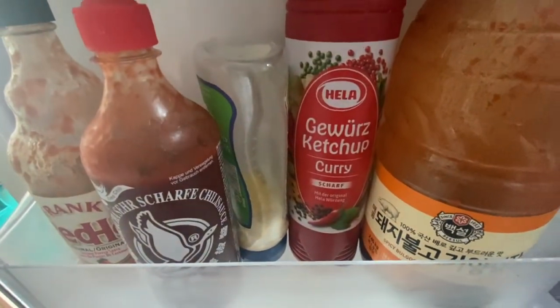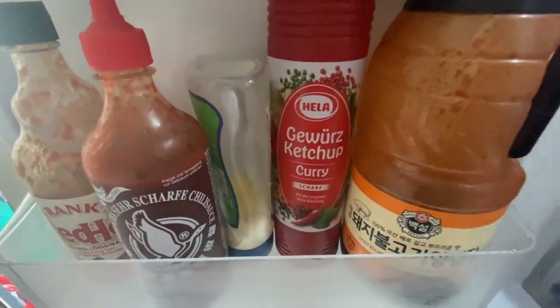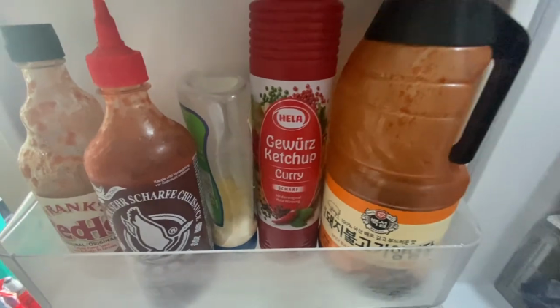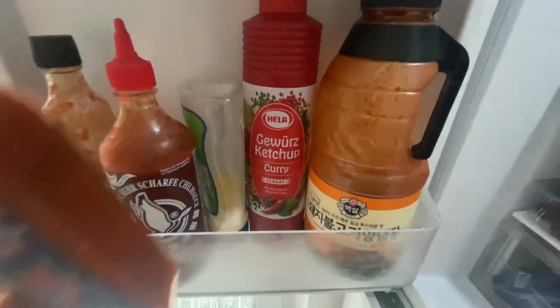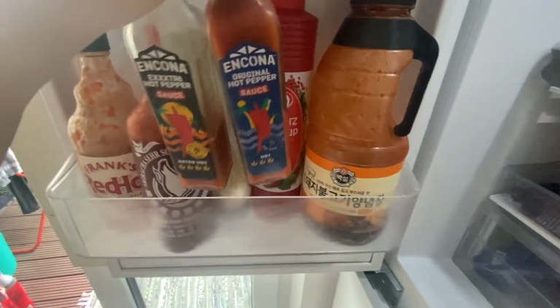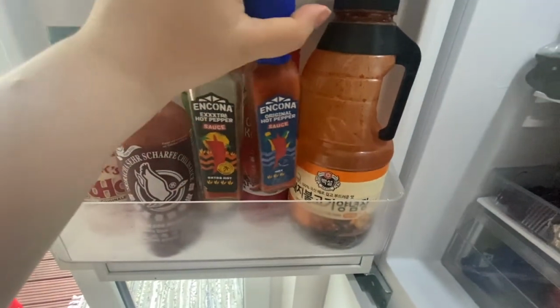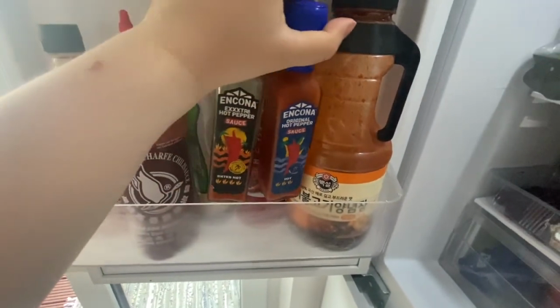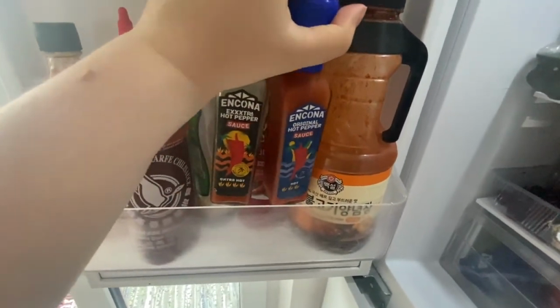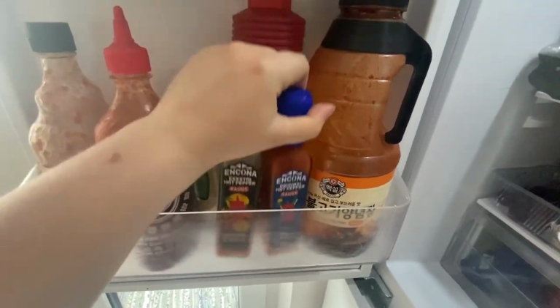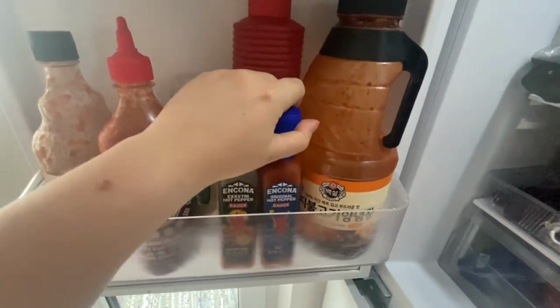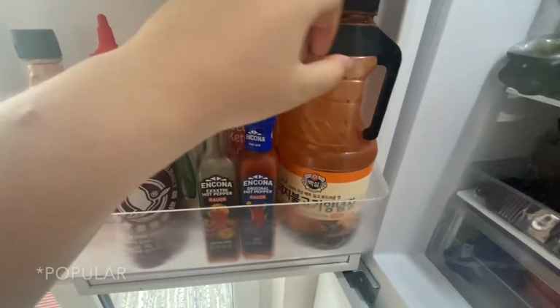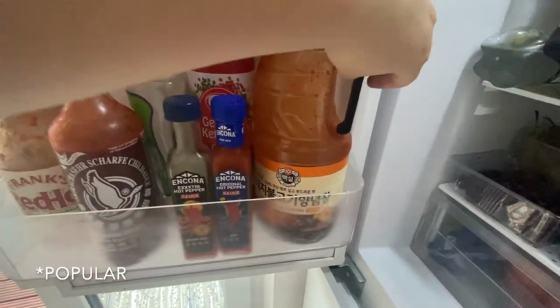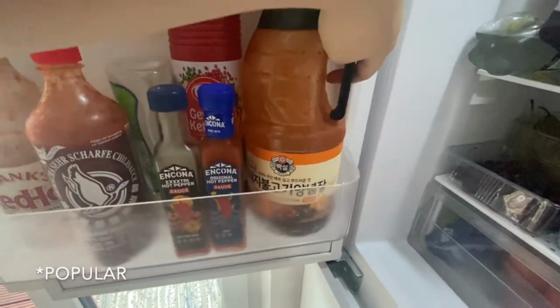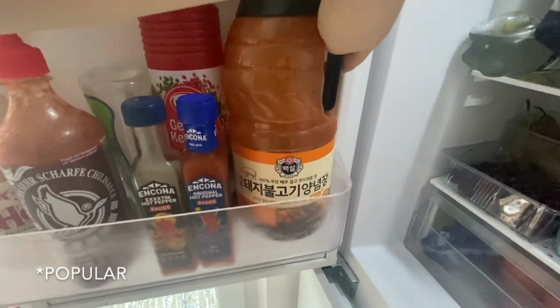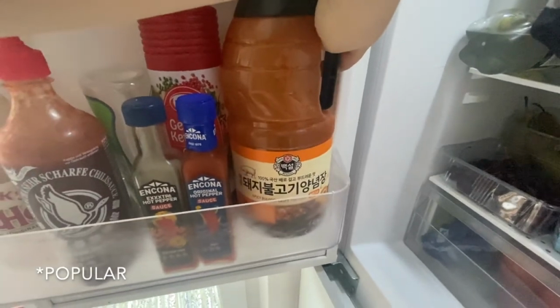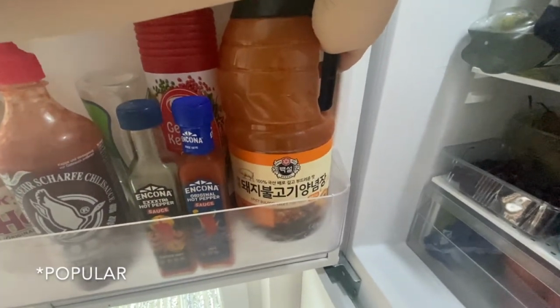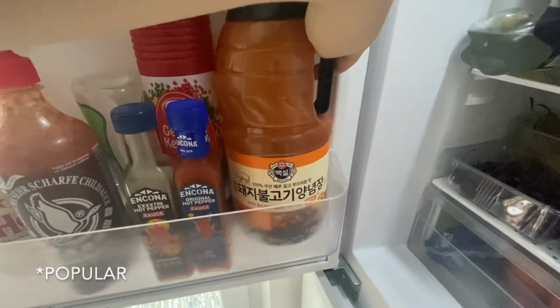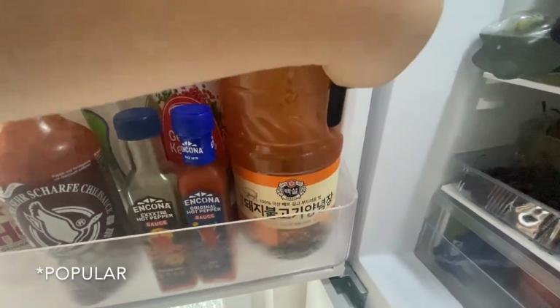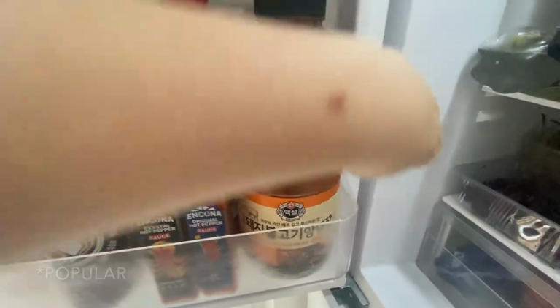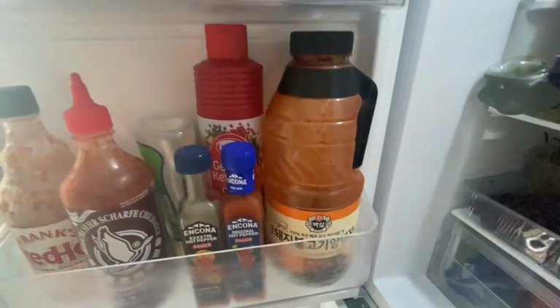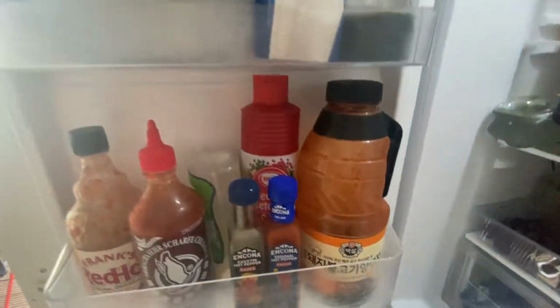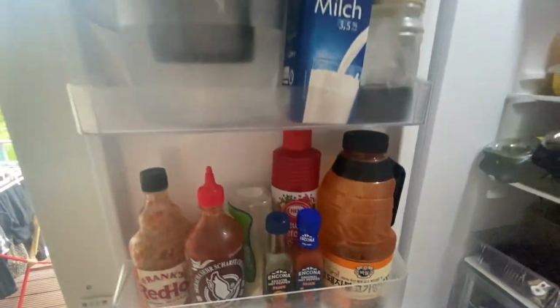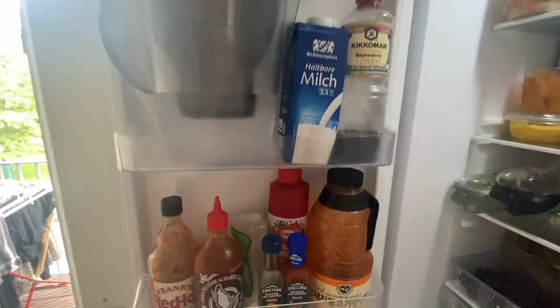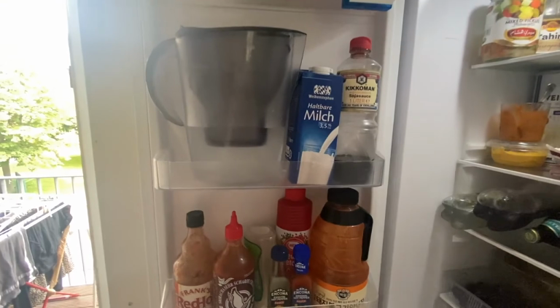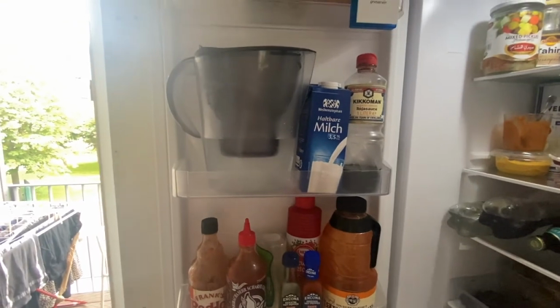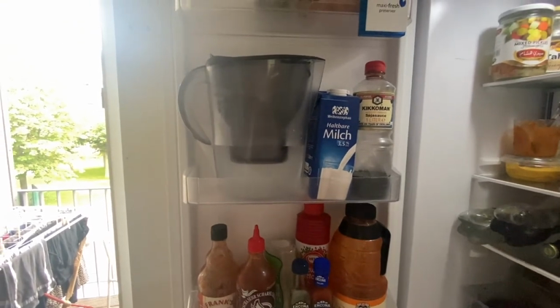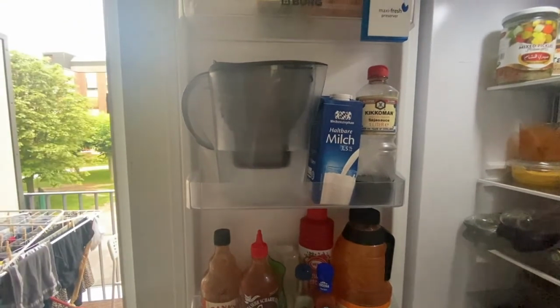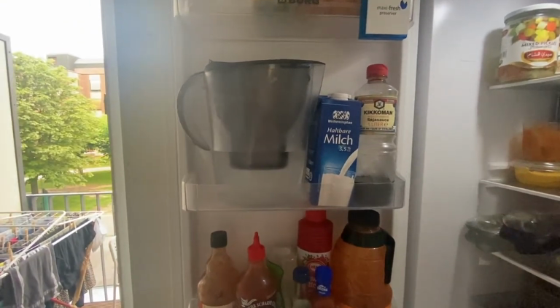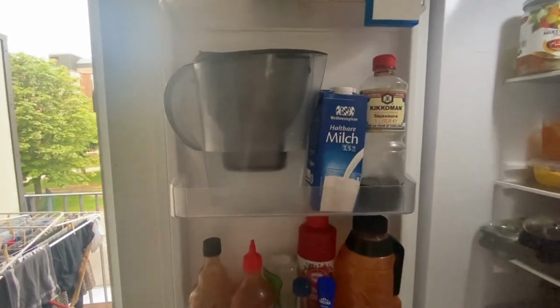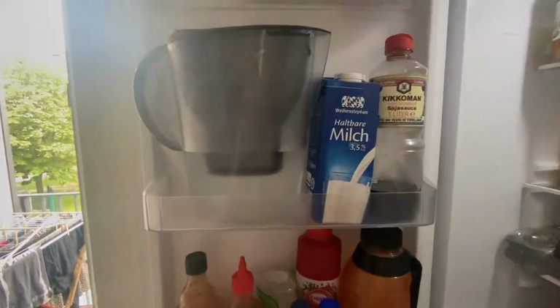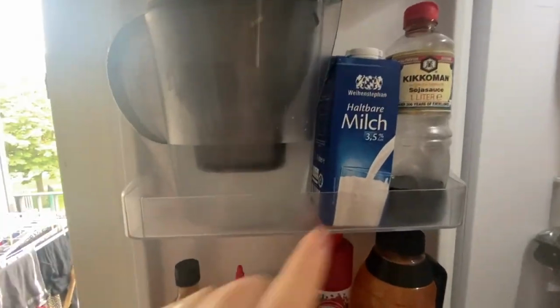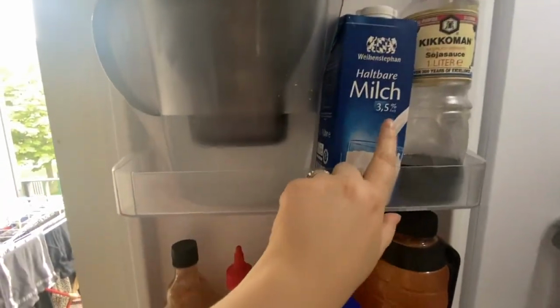They're not so easy to find the ones exactly that you like. This curry ketchup is very, very common here. And this here is from the Korean store — it's a spicy pork bulgogi sauce, which is really, really good, but really, really big.